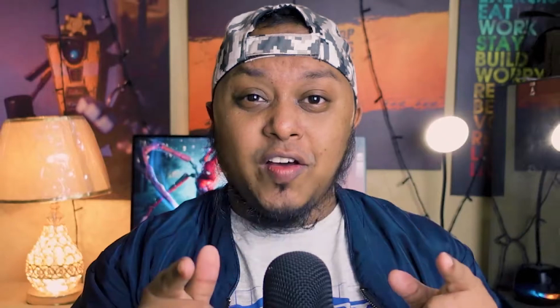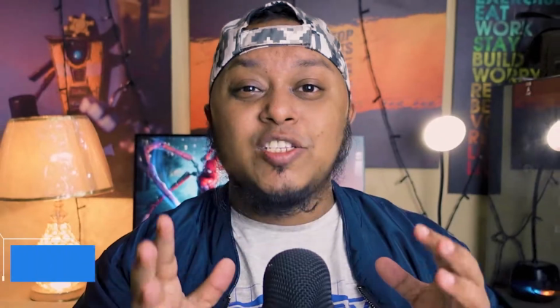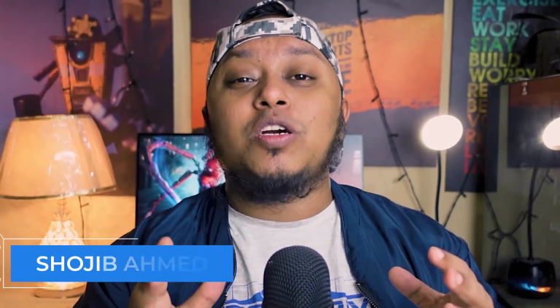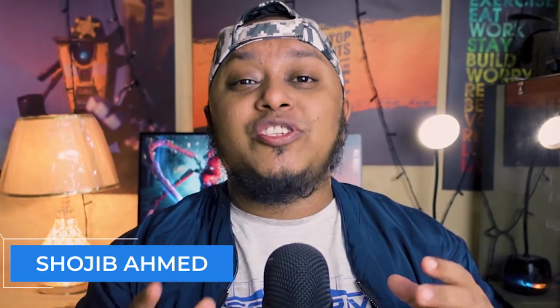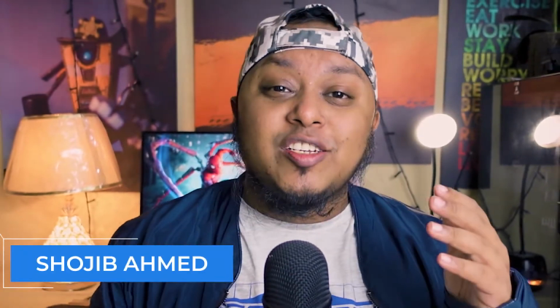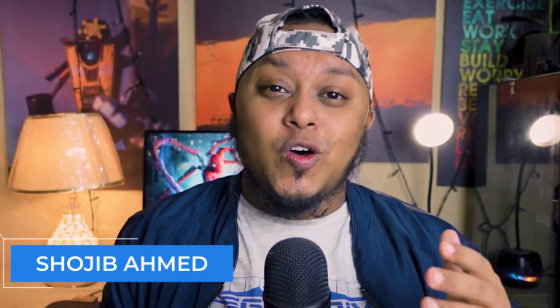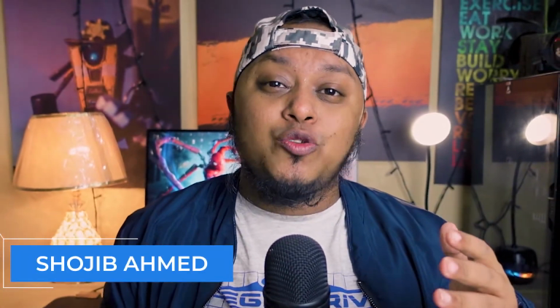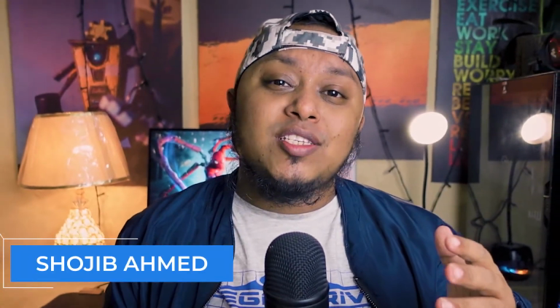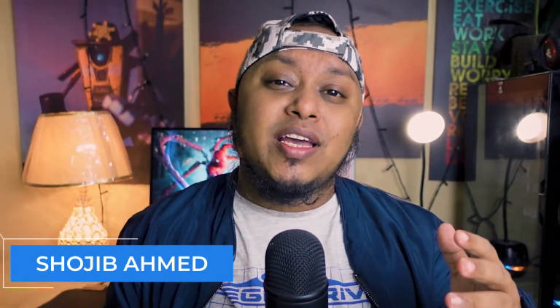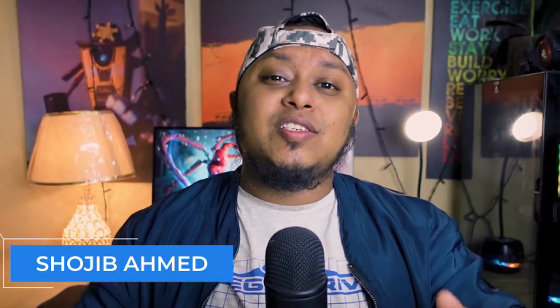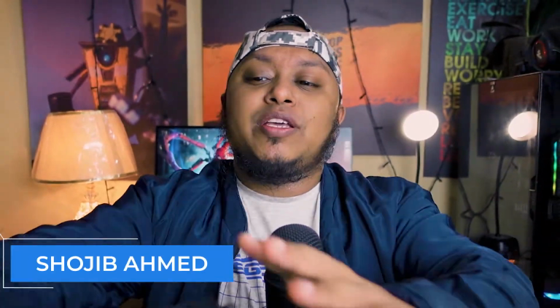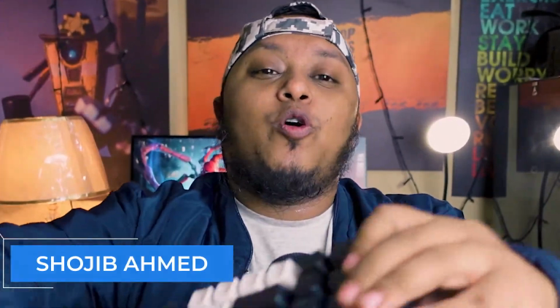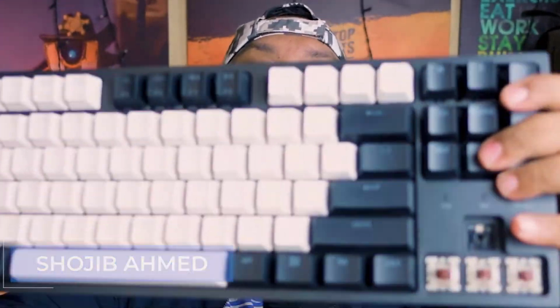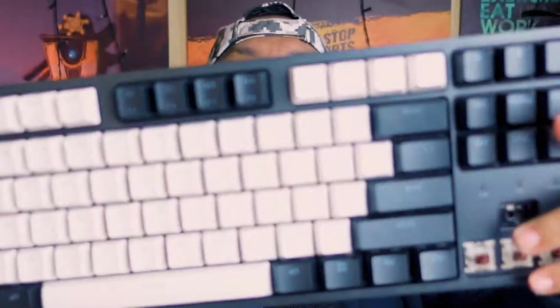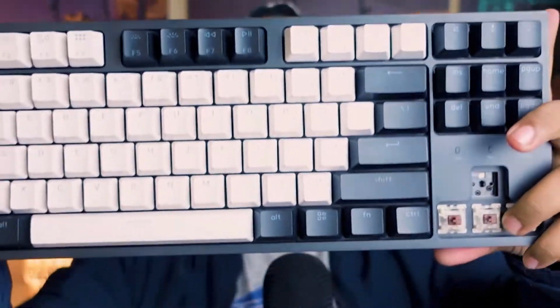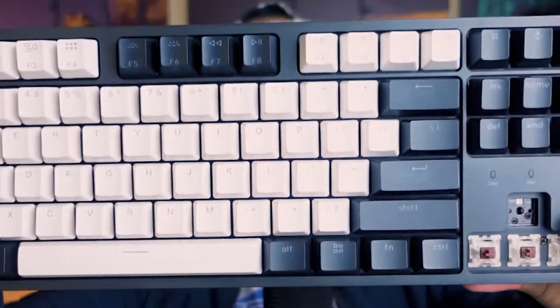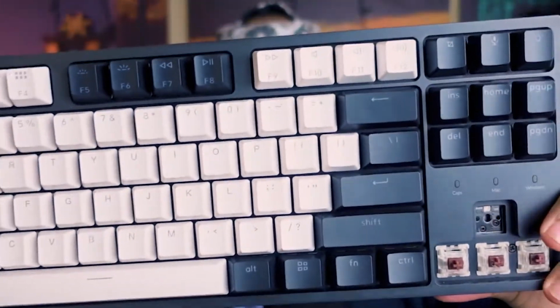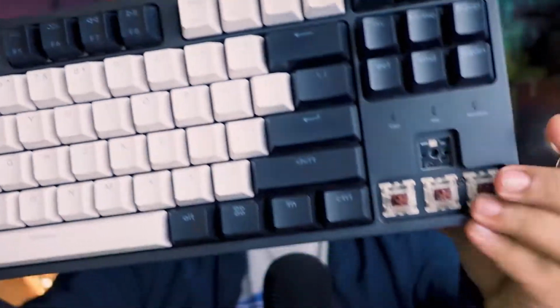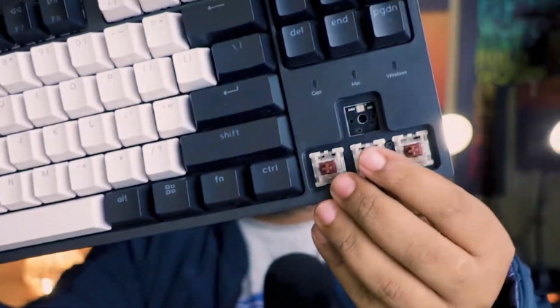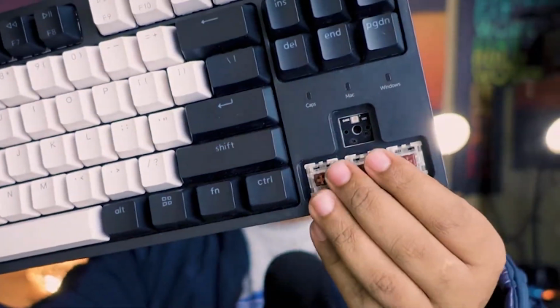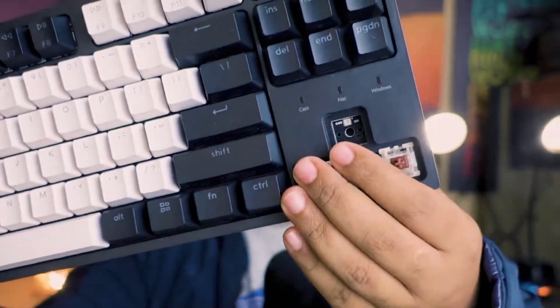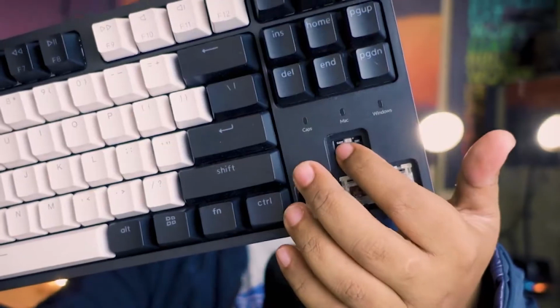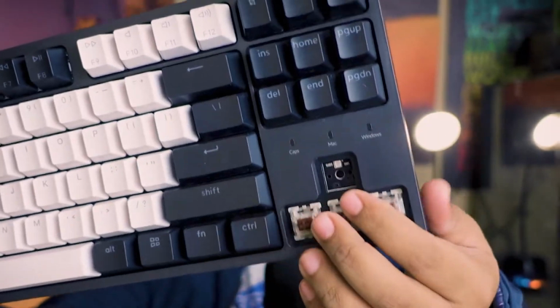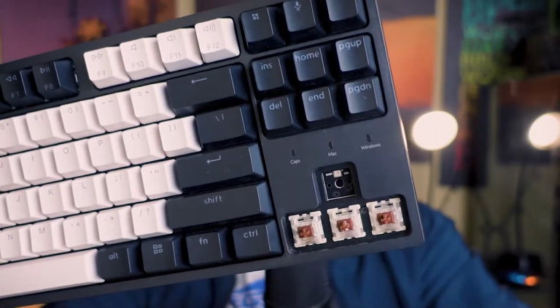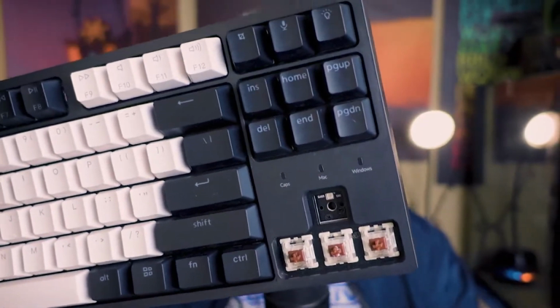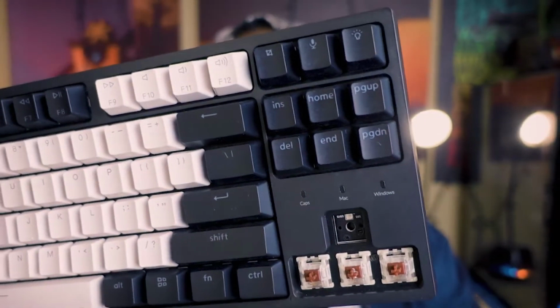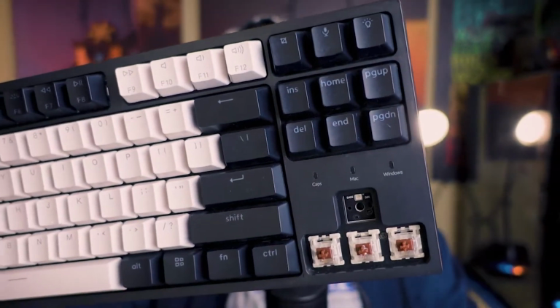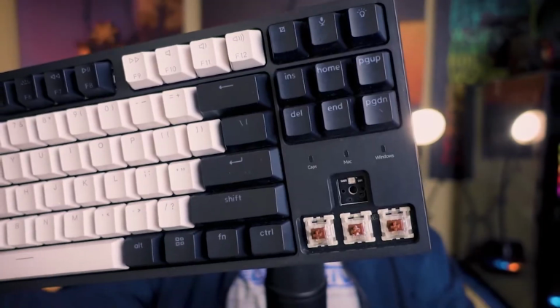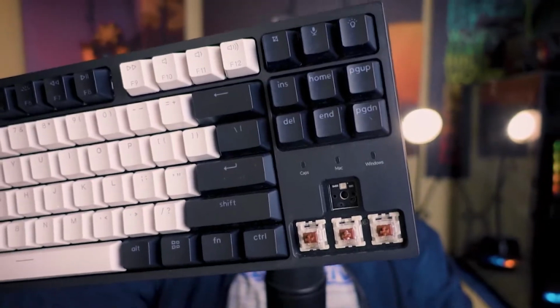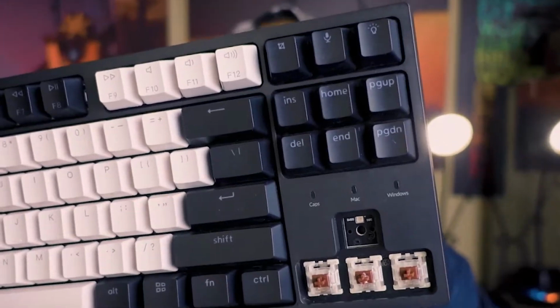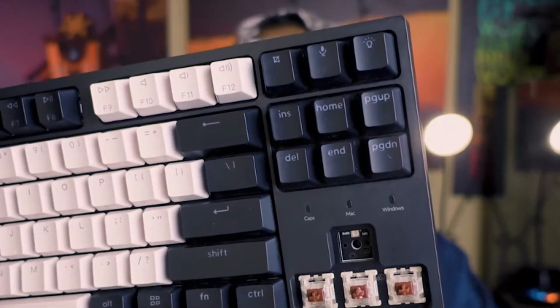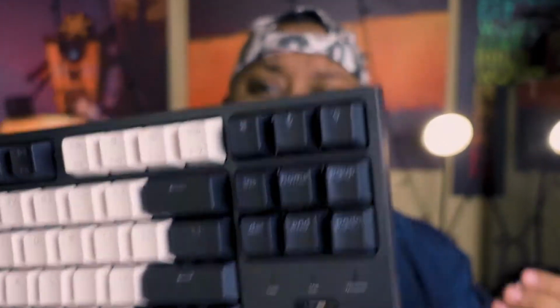Hello guys, welcome to this channel. You can see this is my keyboard — the Keychron C1 — and some of the keycaps and switches are missing. Let me explain if you are not familiar with the keyboard.